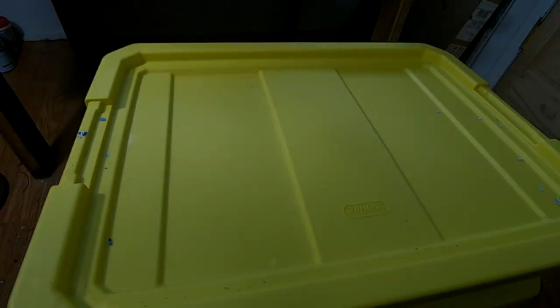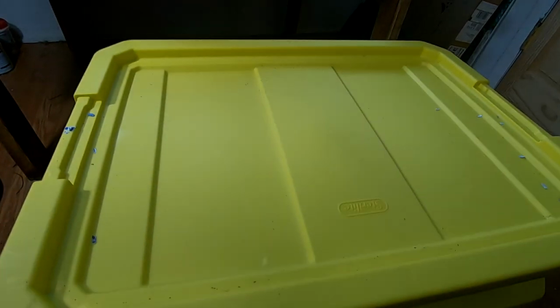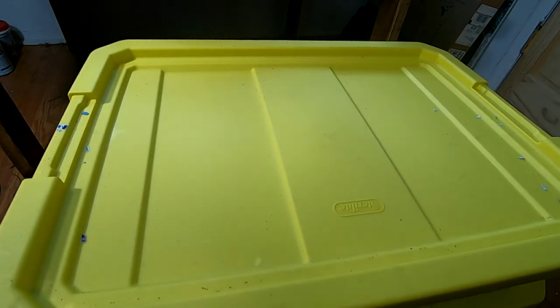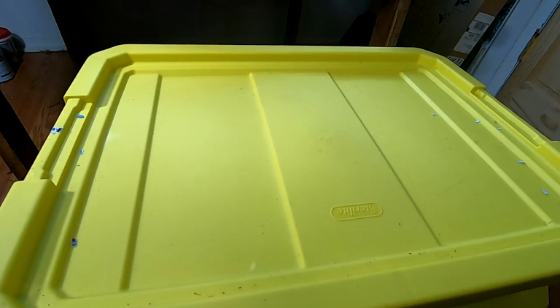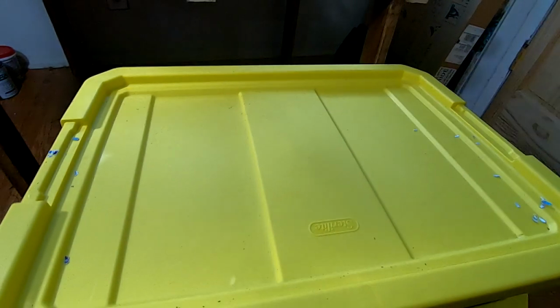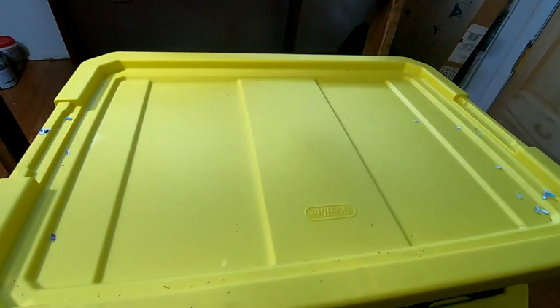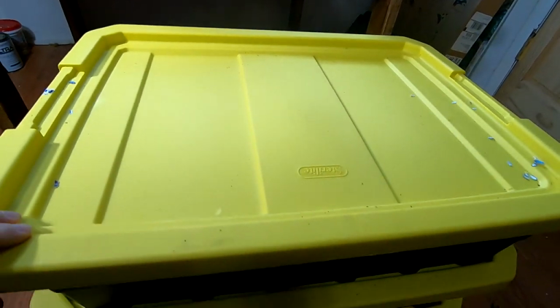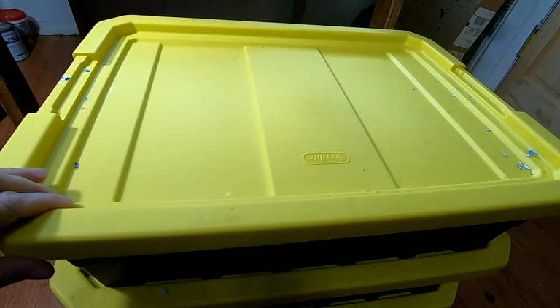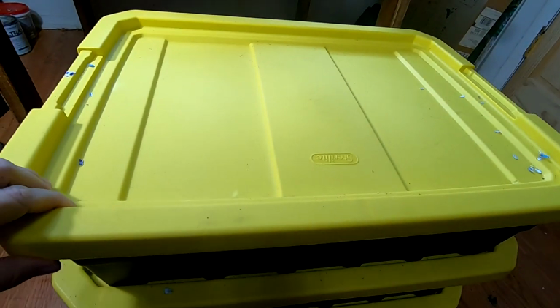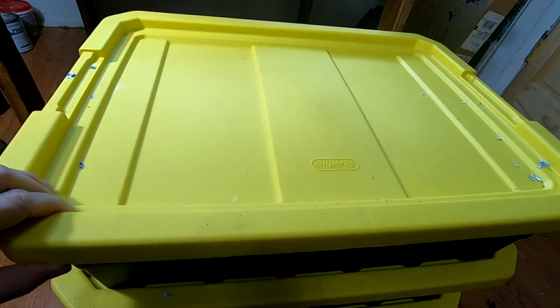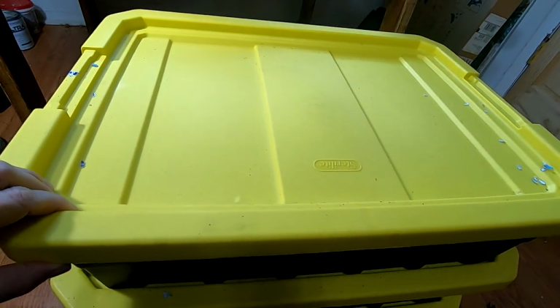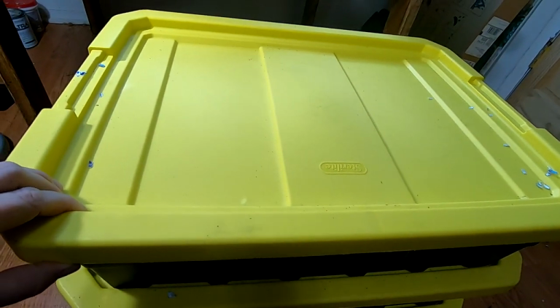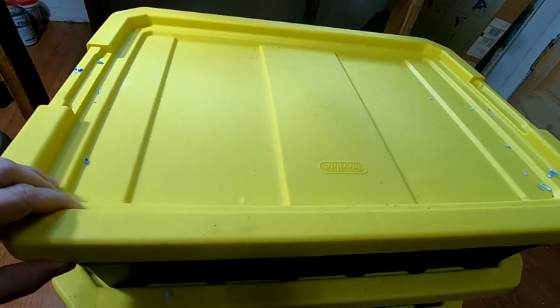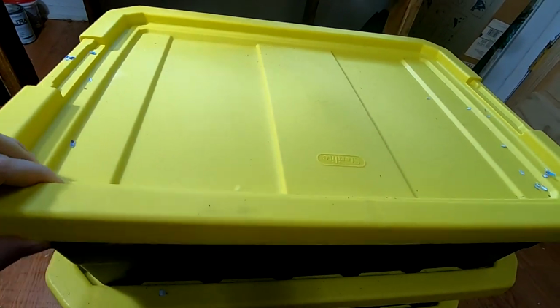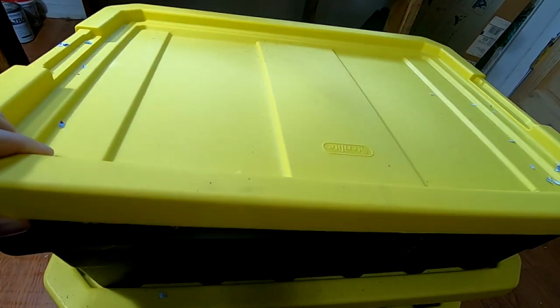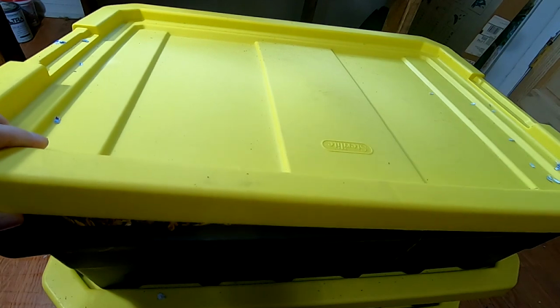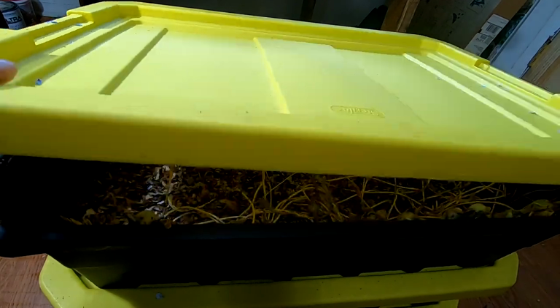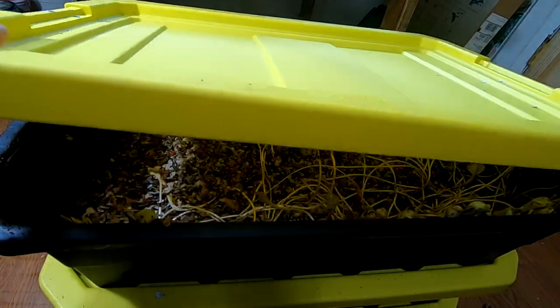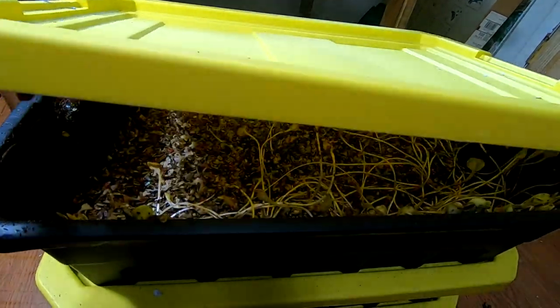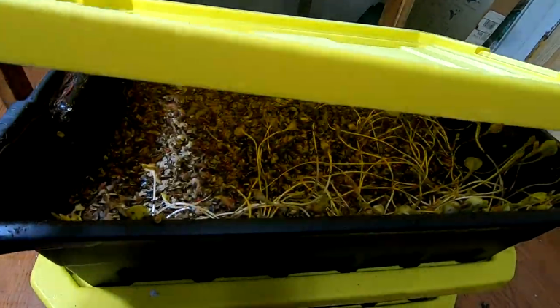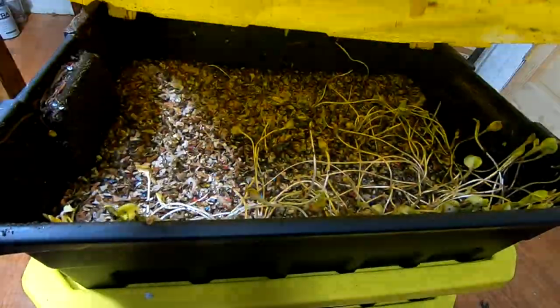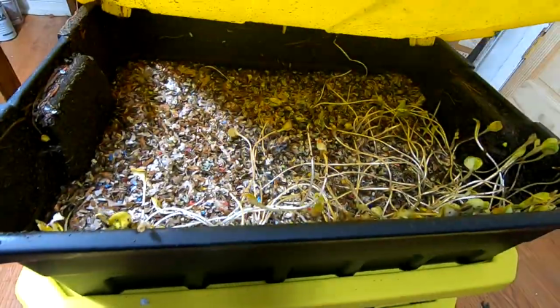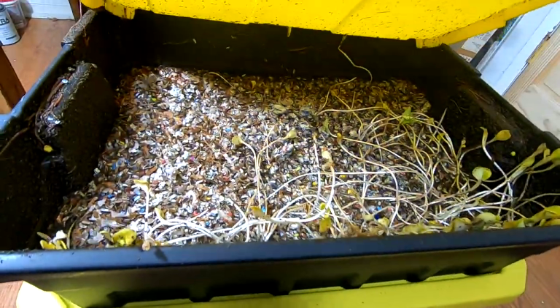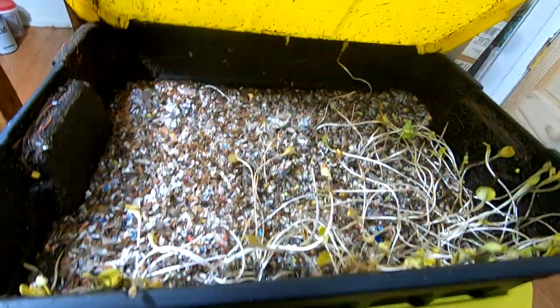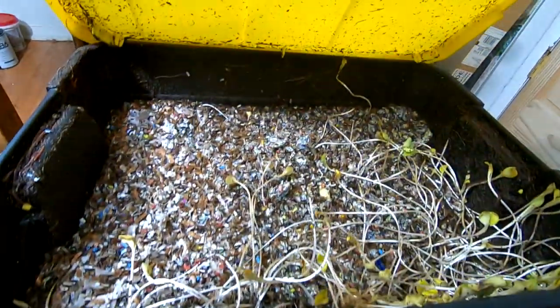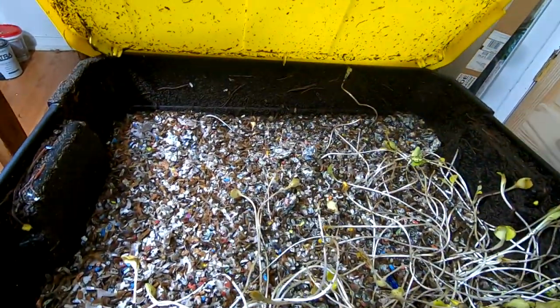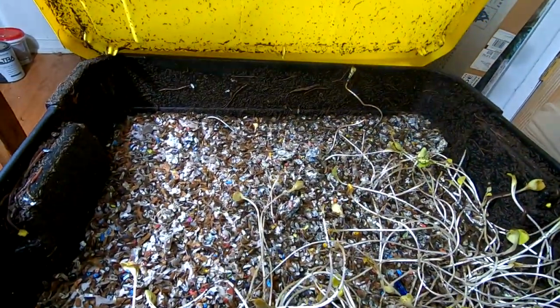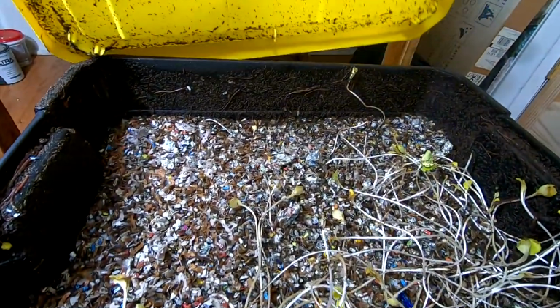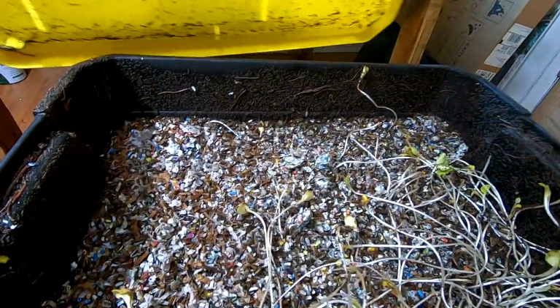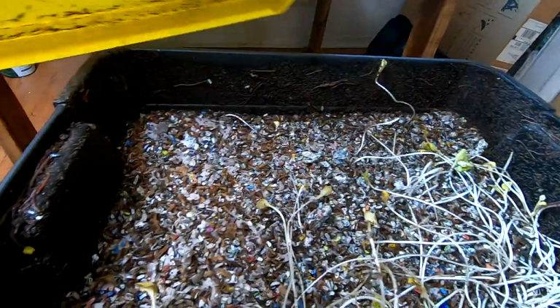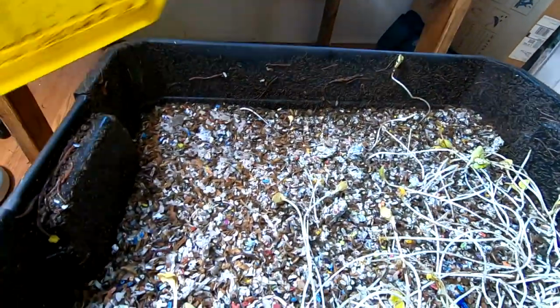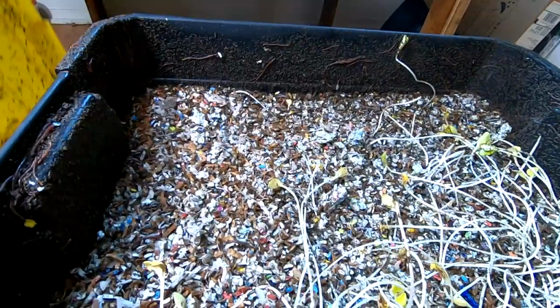Hey guys, it's Ann over at Plant Obsessed and we're going to look in on the African night crawlers and see what they're doing in their new homes.